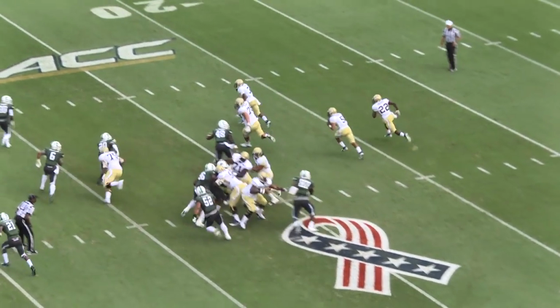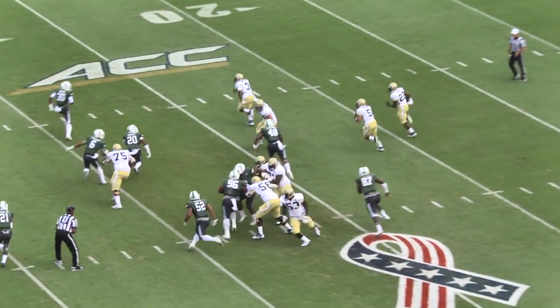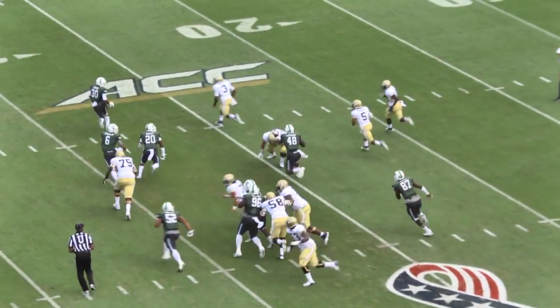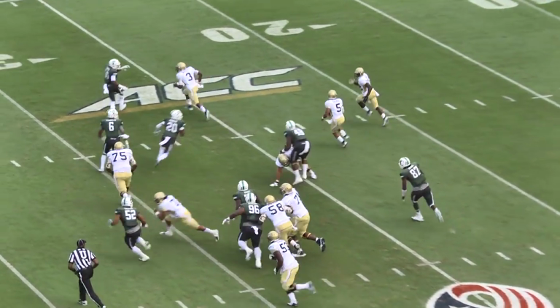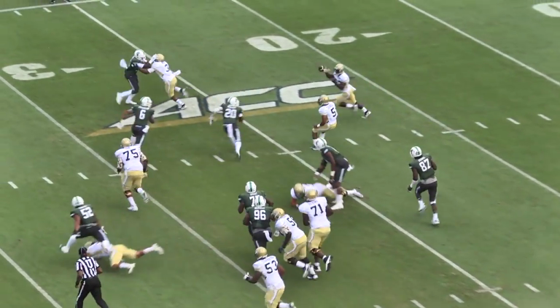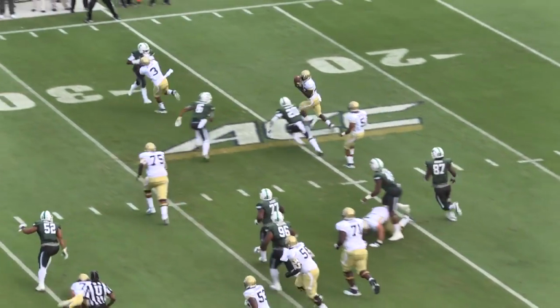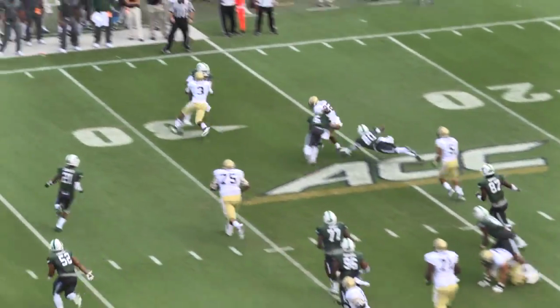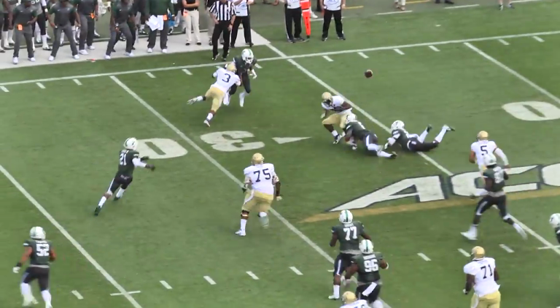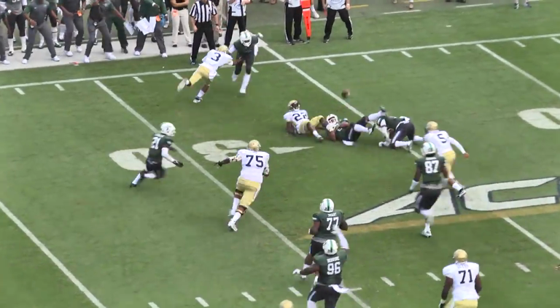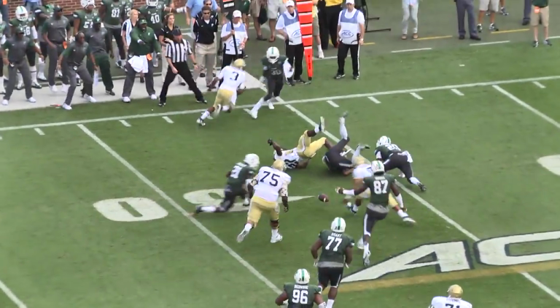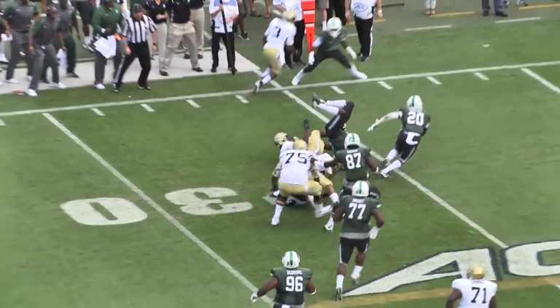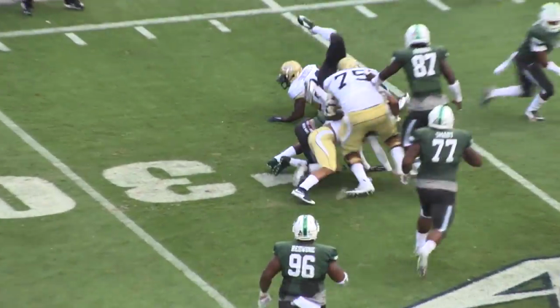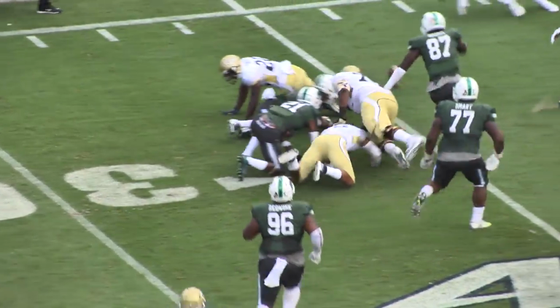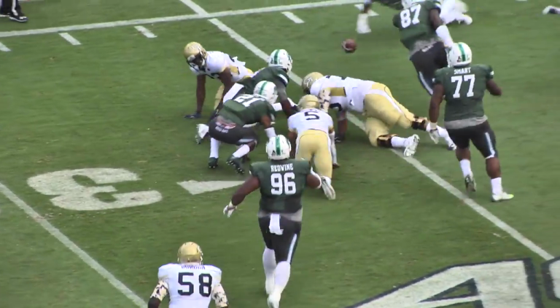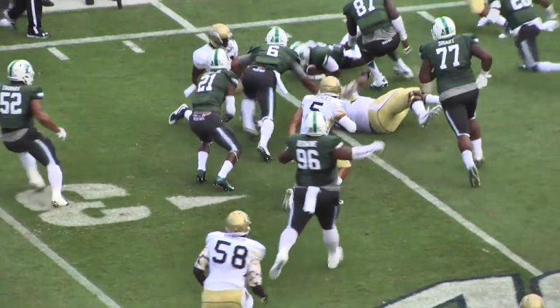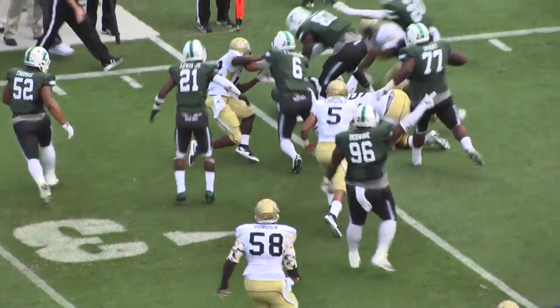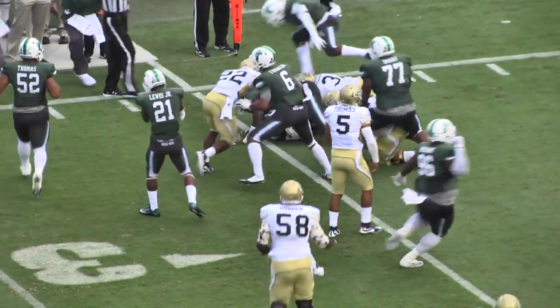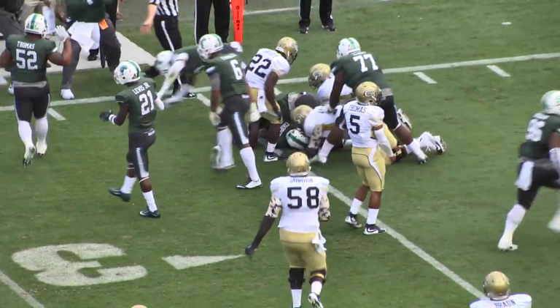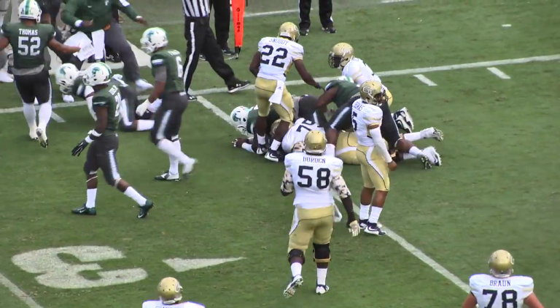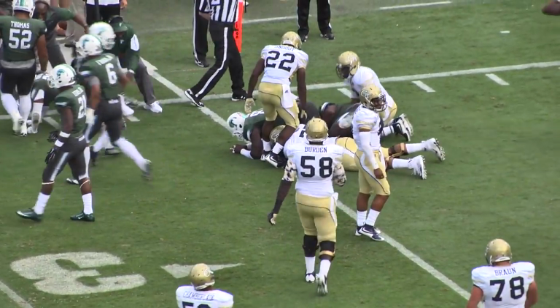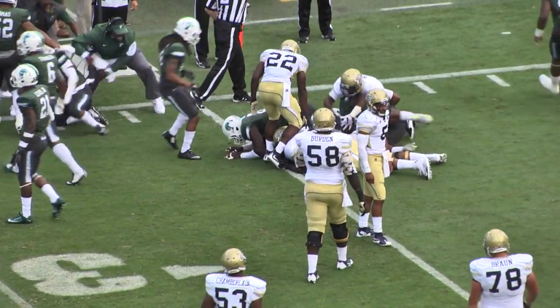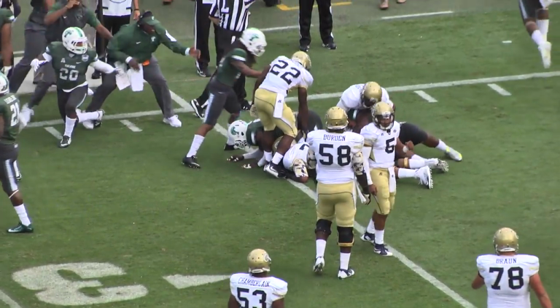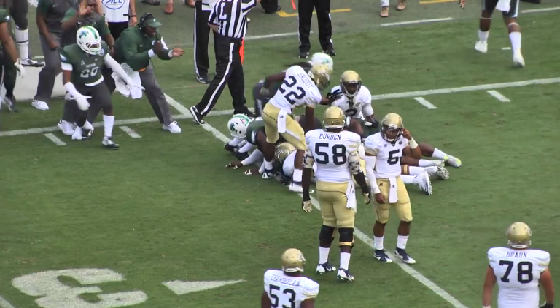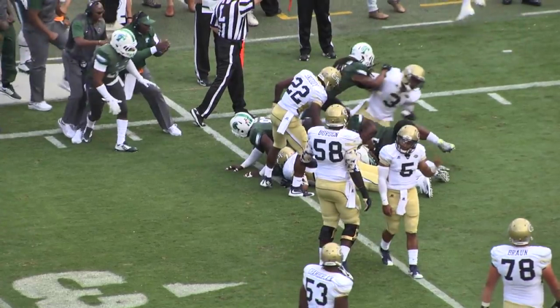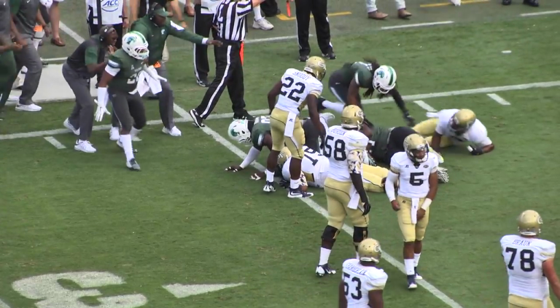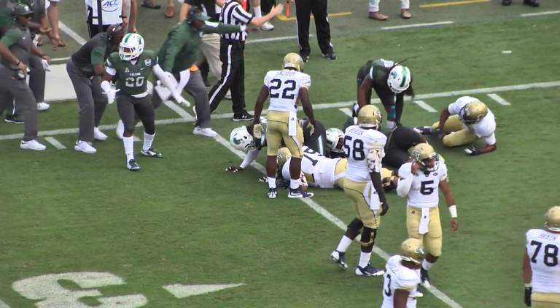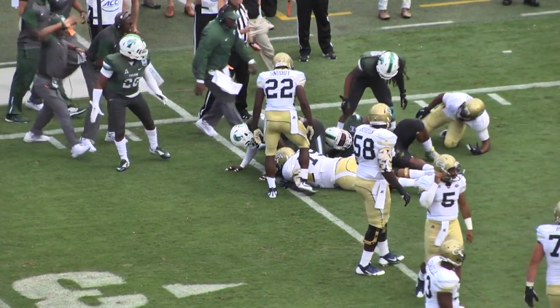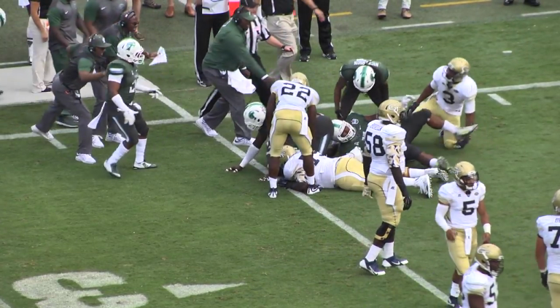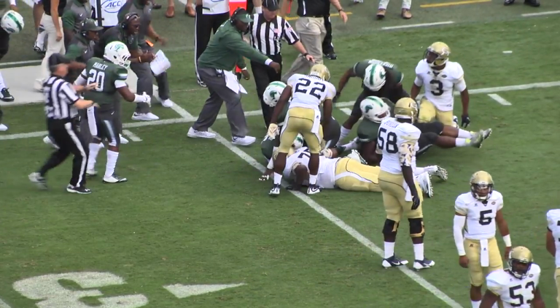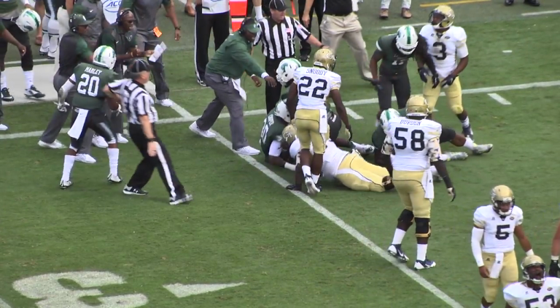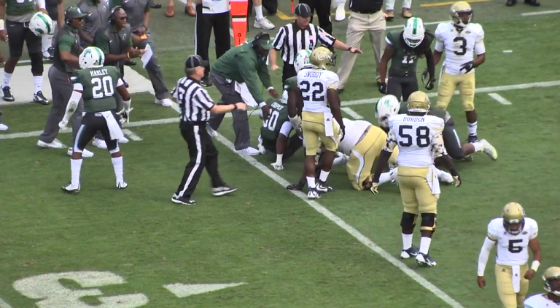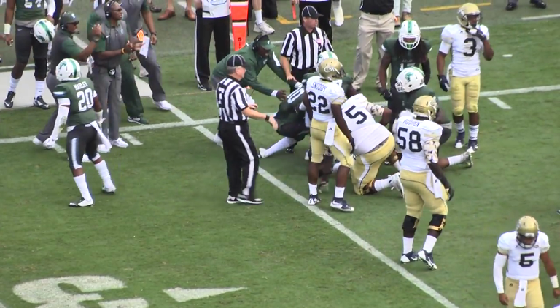Thomas gonna run the option to the right, and he pitches it to Snotty, and the ball is on the ground! And who's got it? It's gonna be Tulane ball! Tanzell Smart has it!